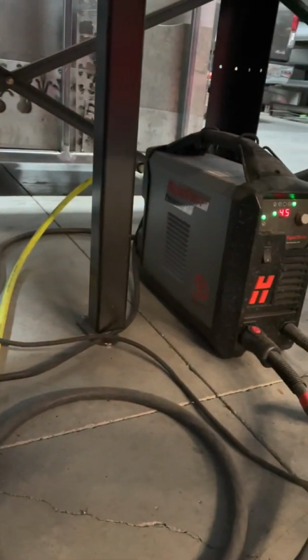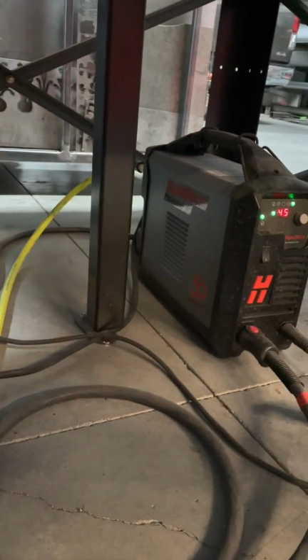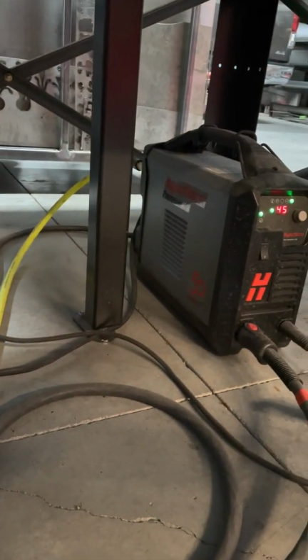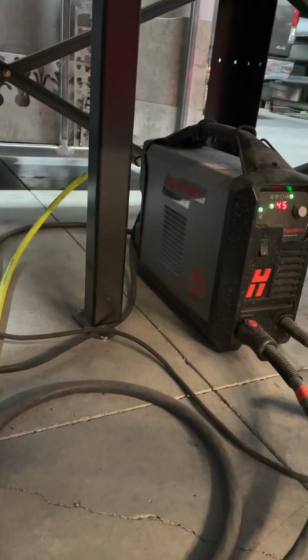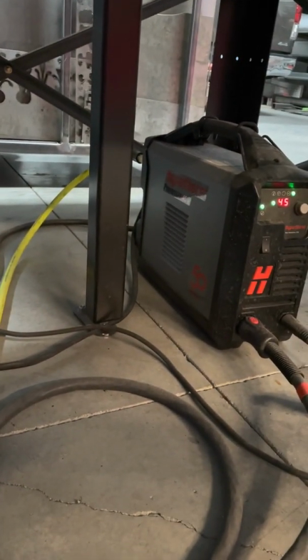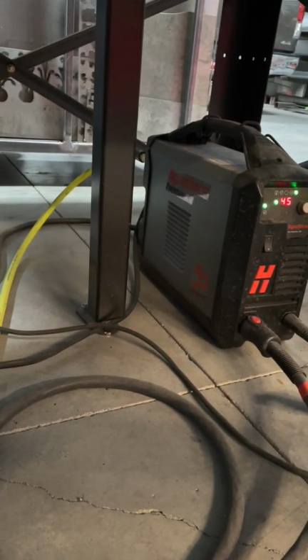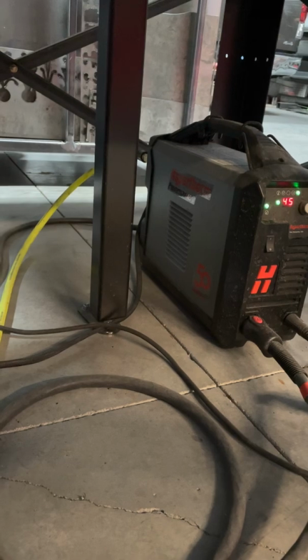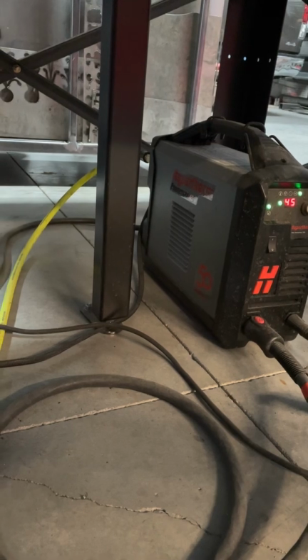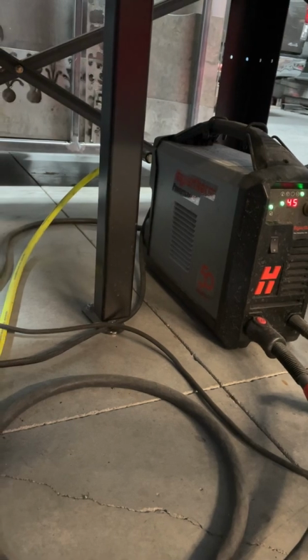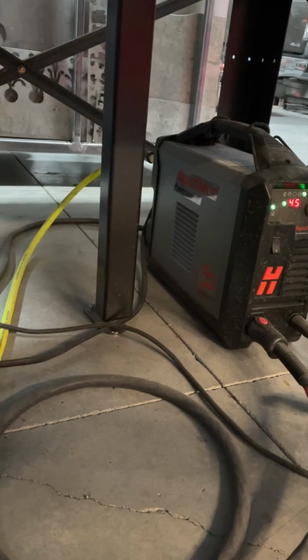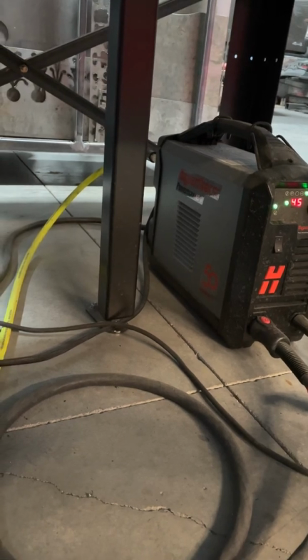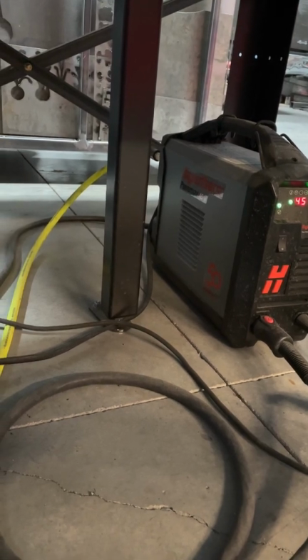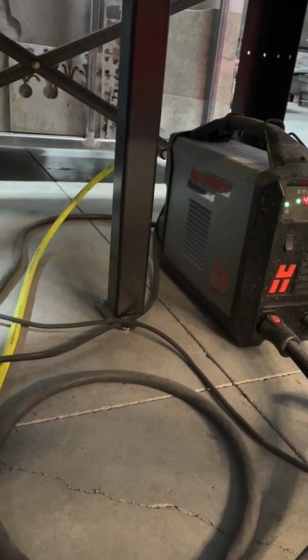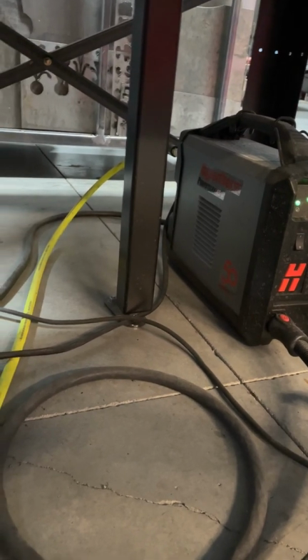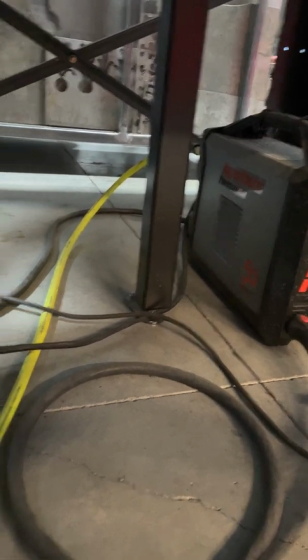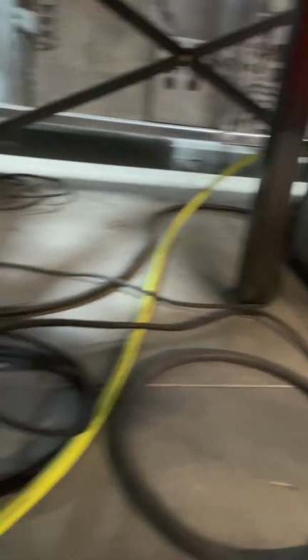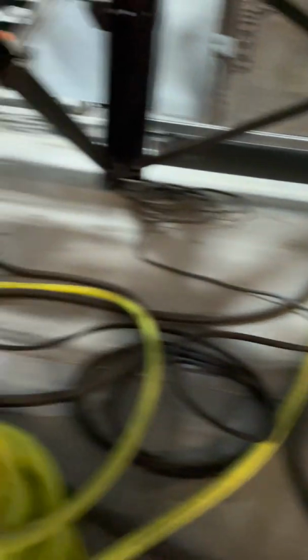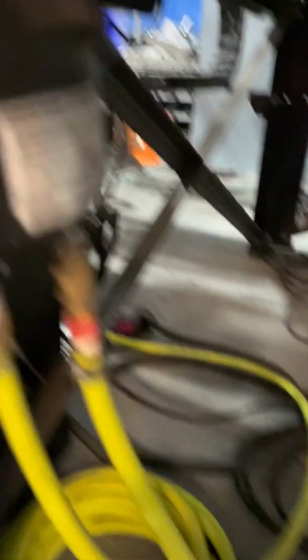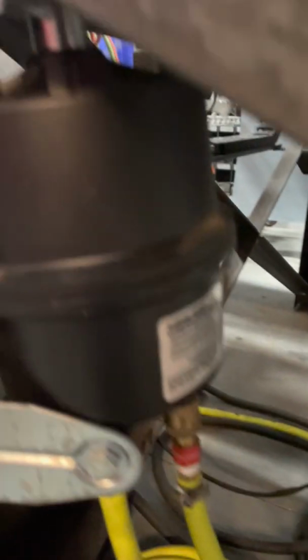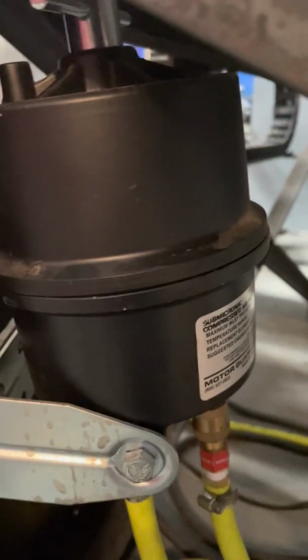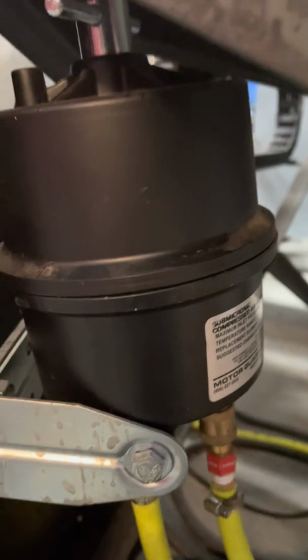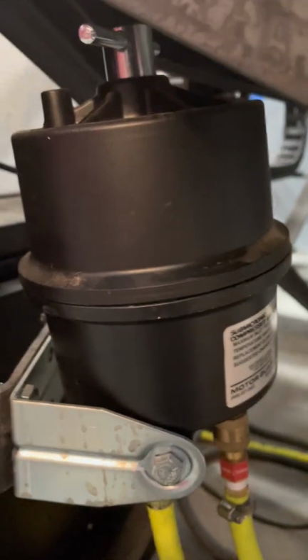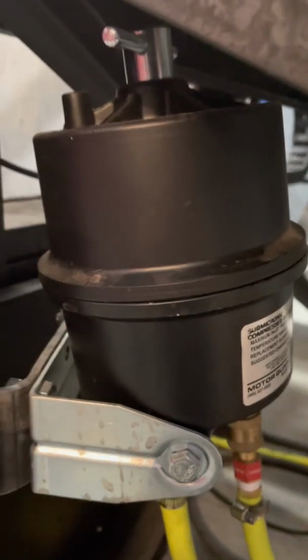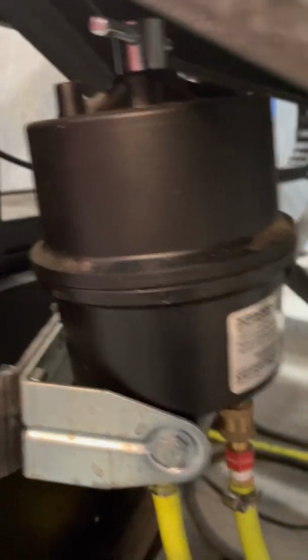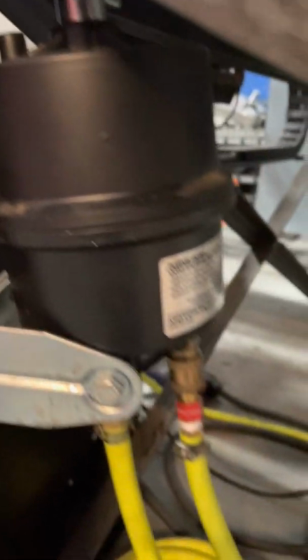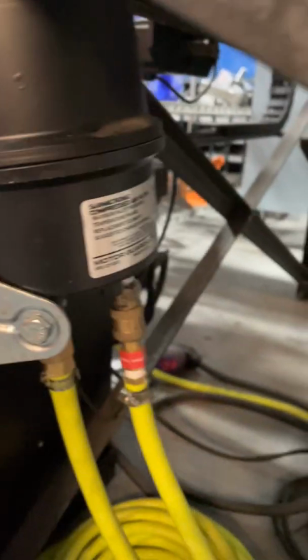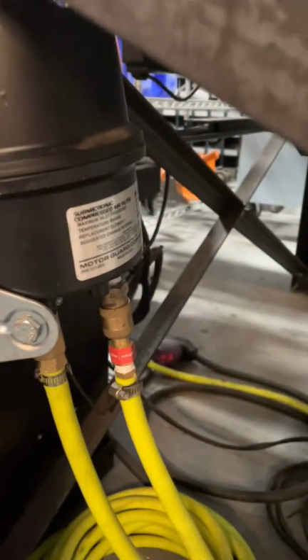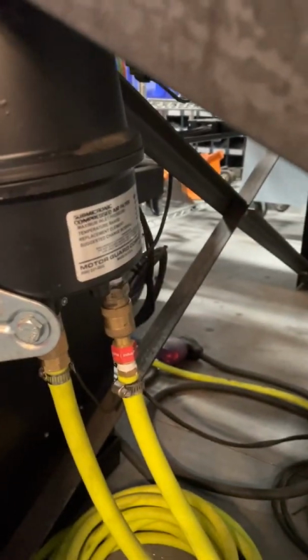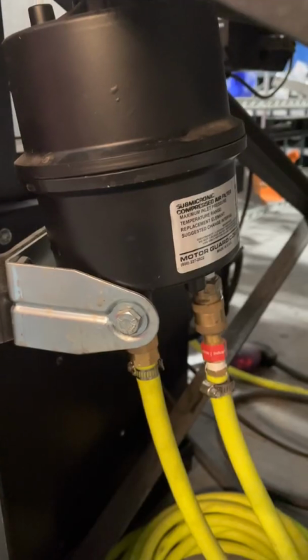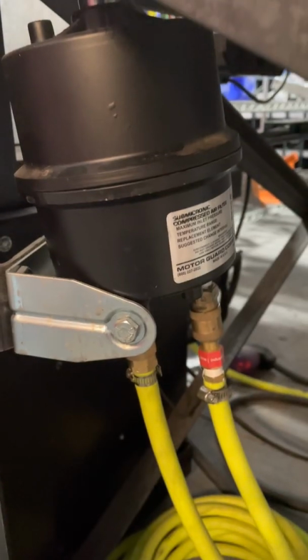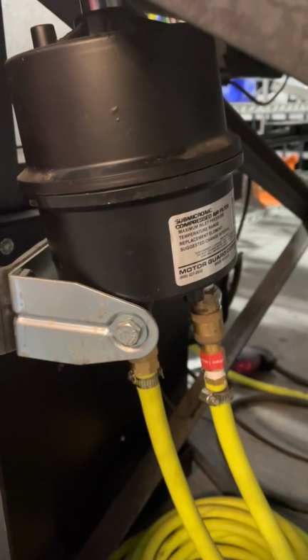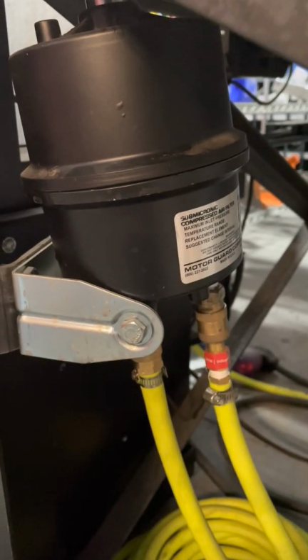Now on the back of the plasma cutter there is a little final water catch that's still getting moisture in it, so I know this little motor guard thing is not doing a sufficient amount of drying.